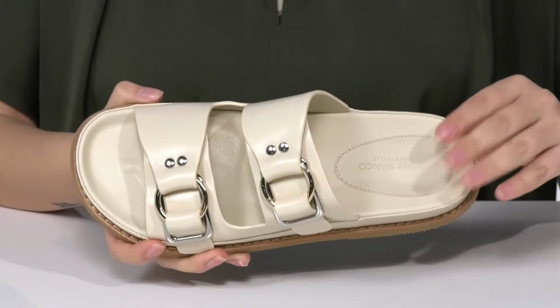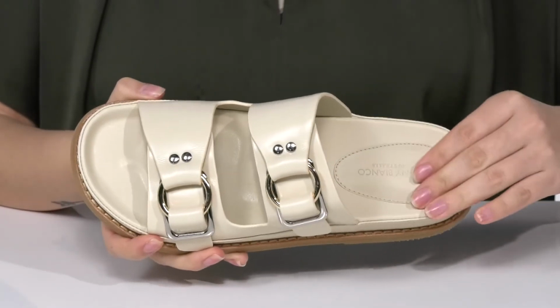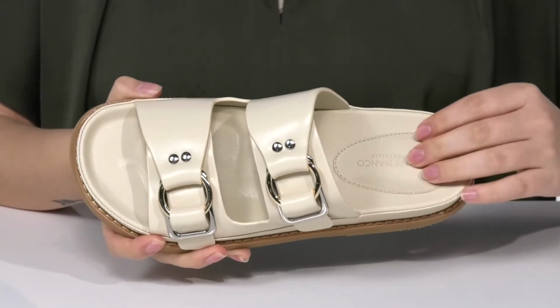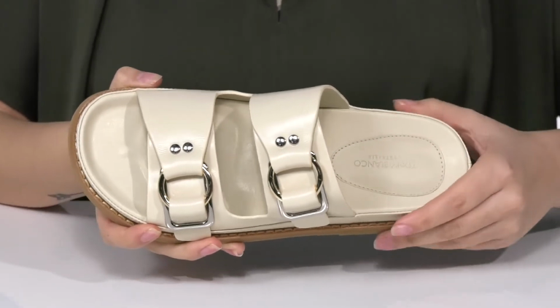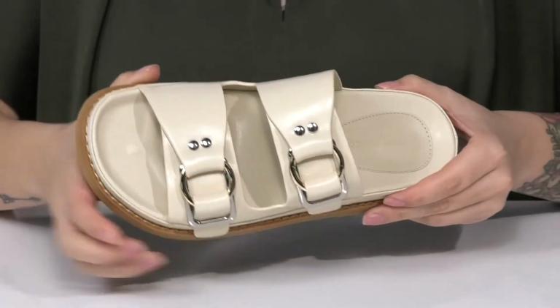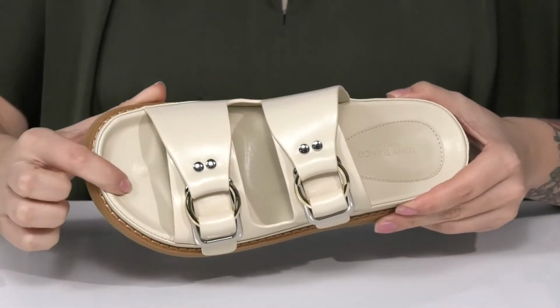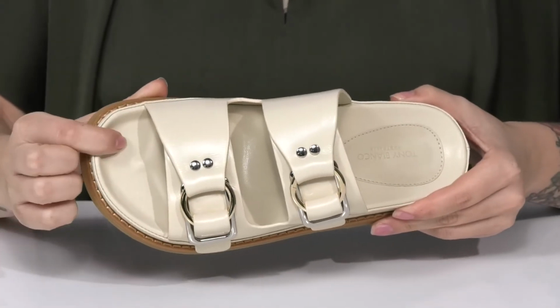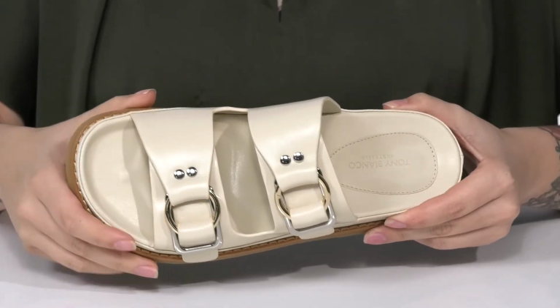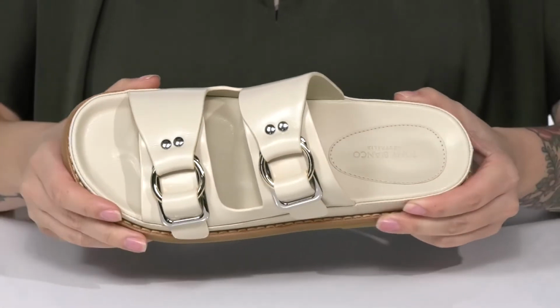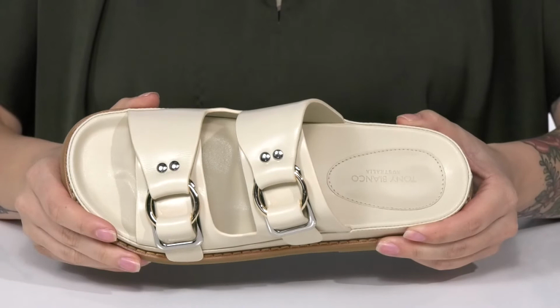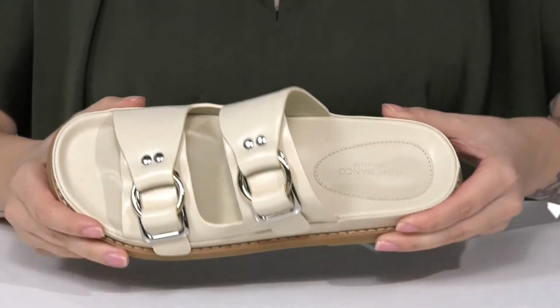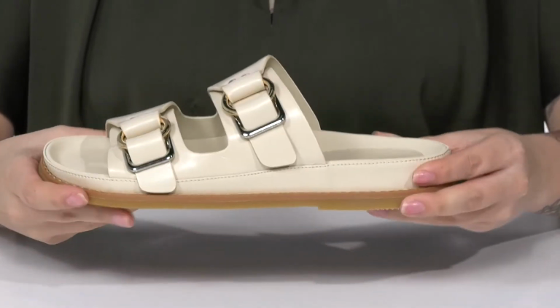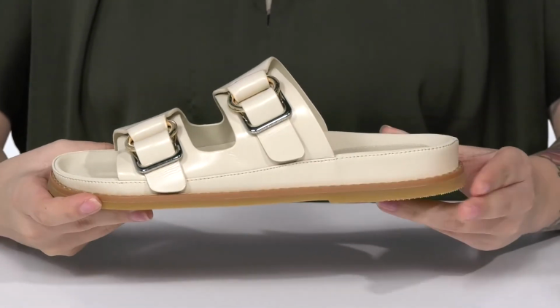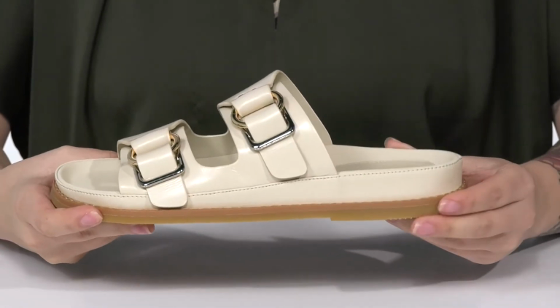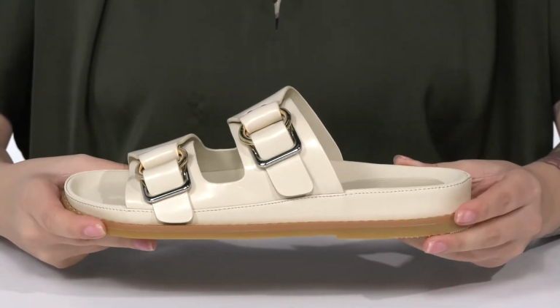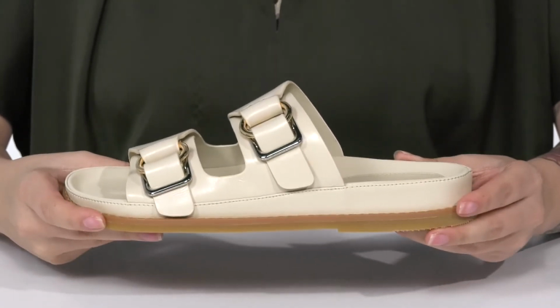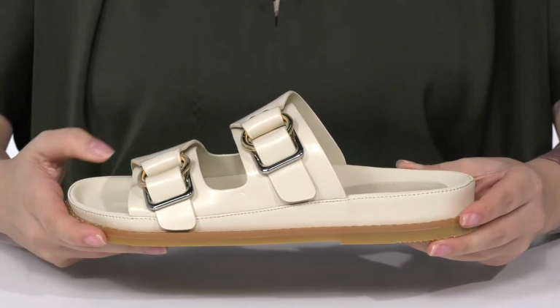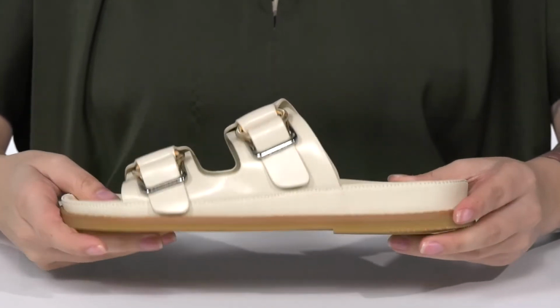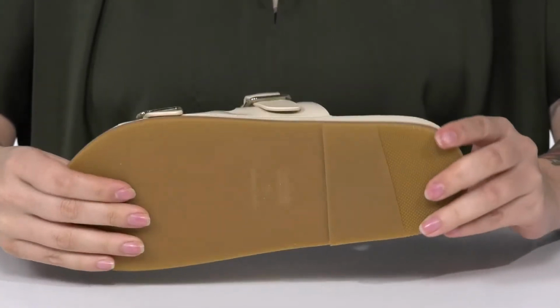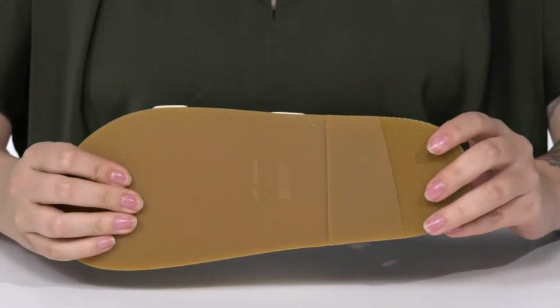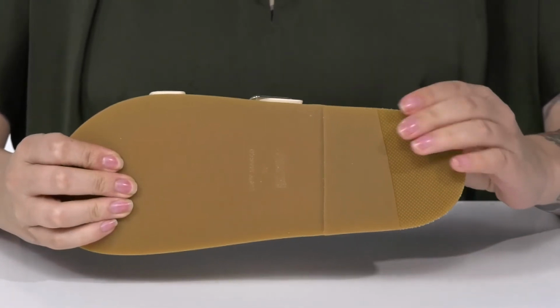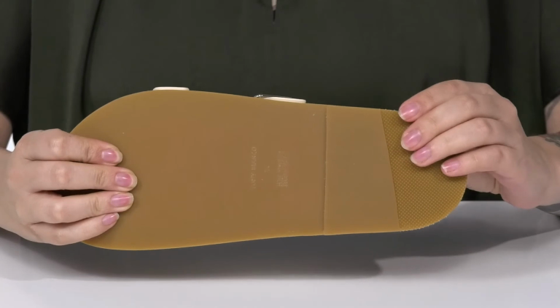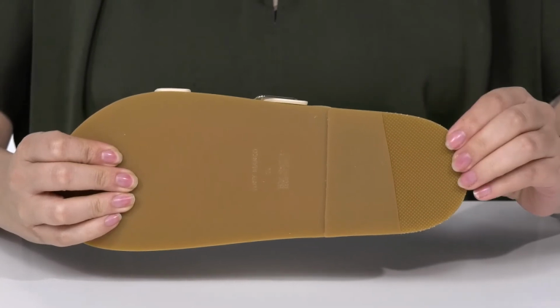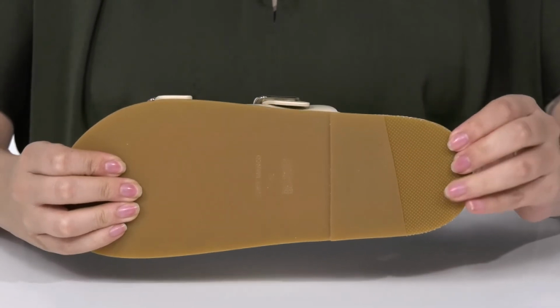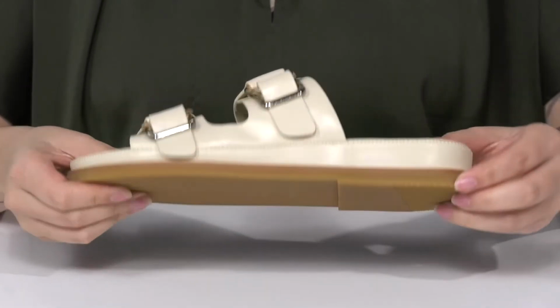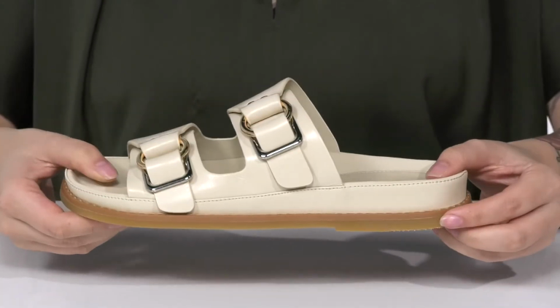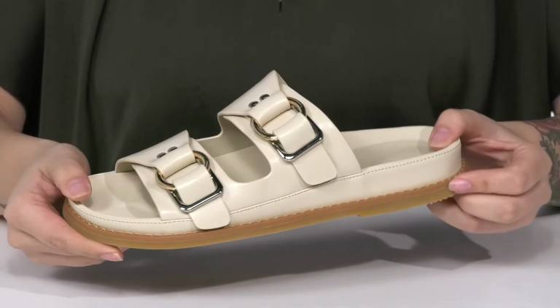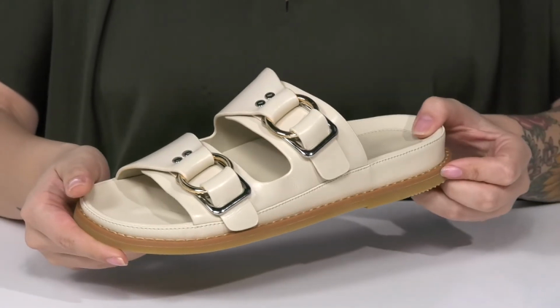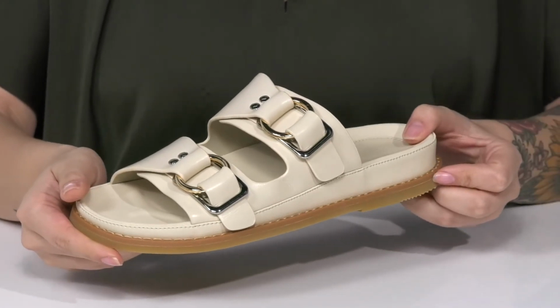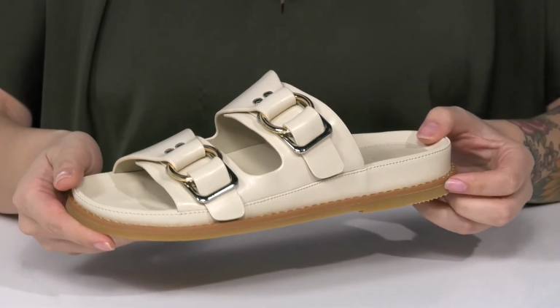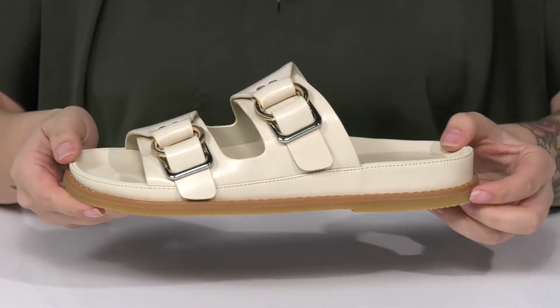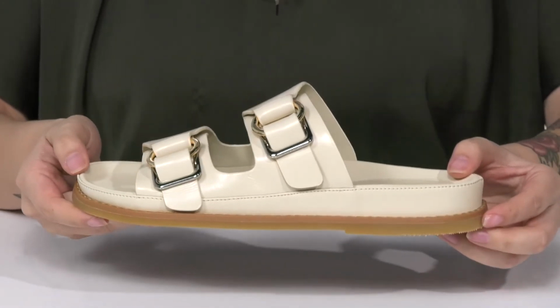The footbed has a deeper heel cup as well as a raised toe bar, allowing for a more natural stride. That midsole is going to give you a small boost in height. Underneath, there is a lightly textured heel for traction. And I think these will look so cute paired with some cropped jeans.